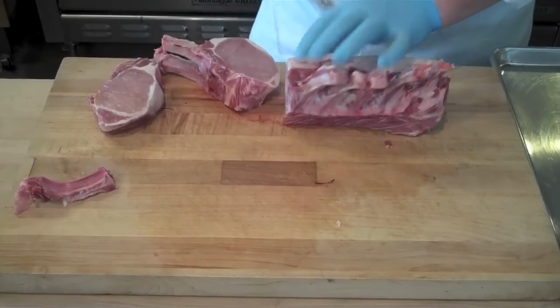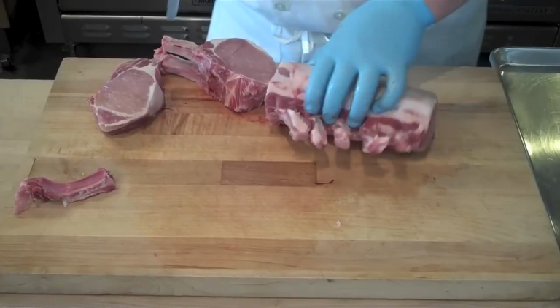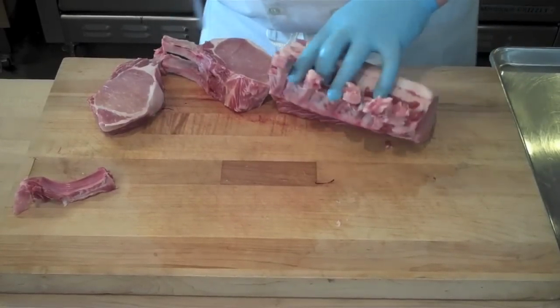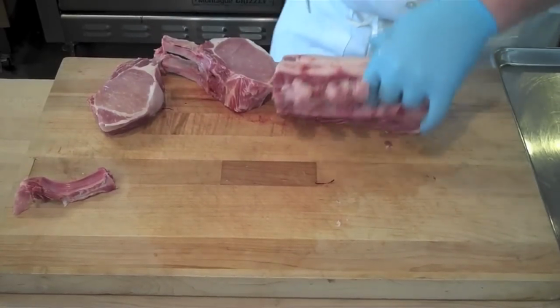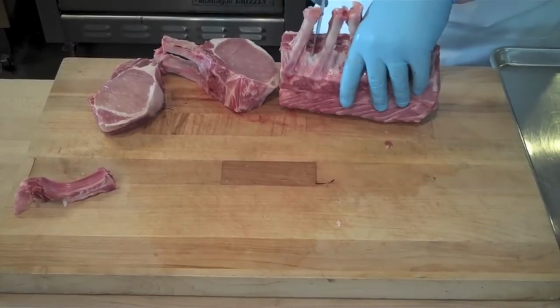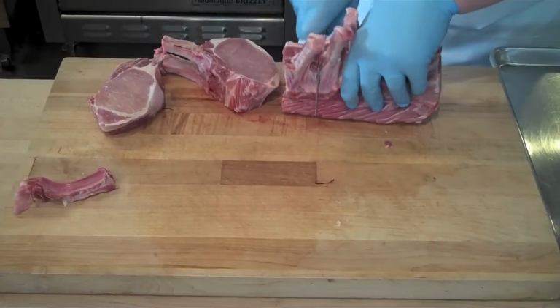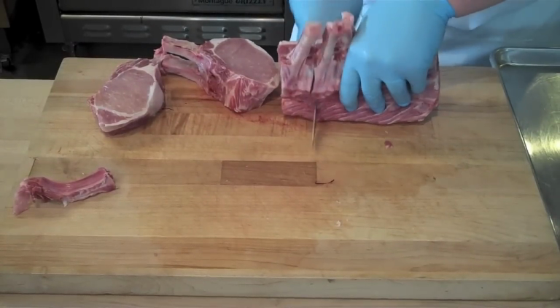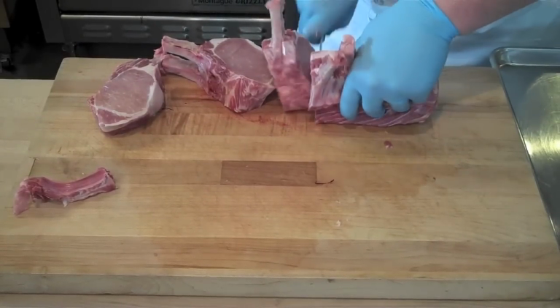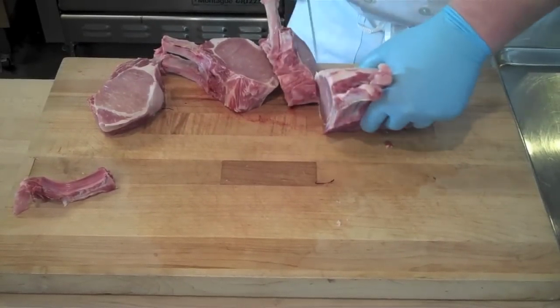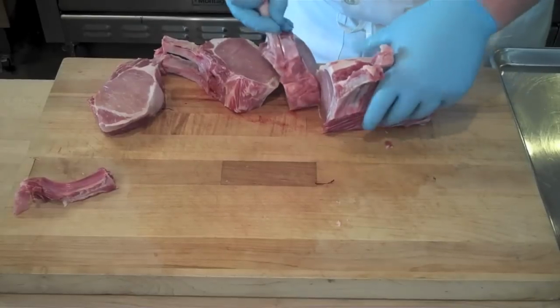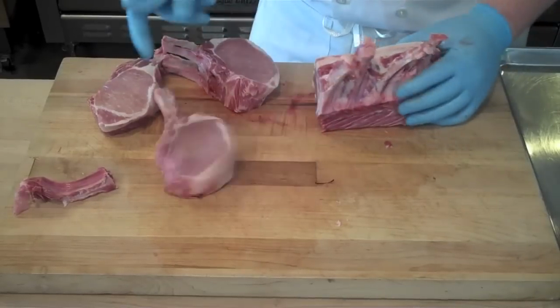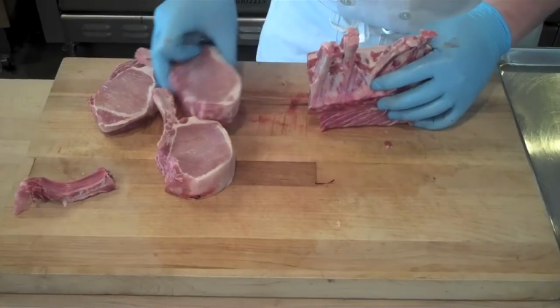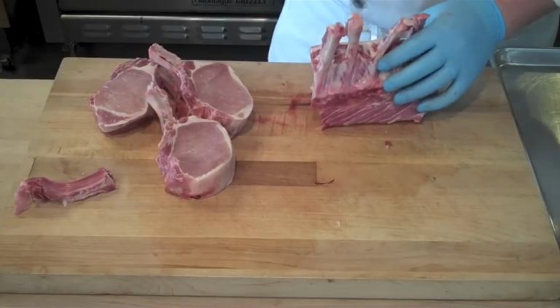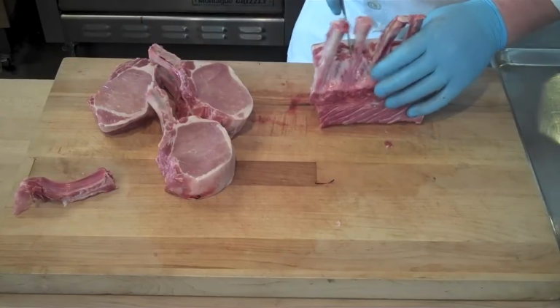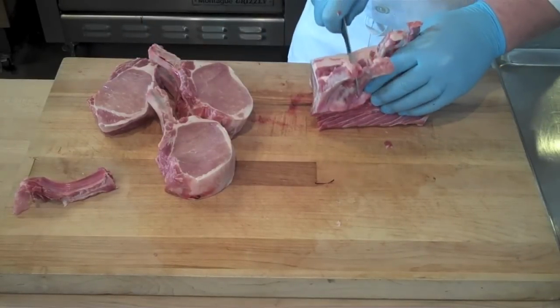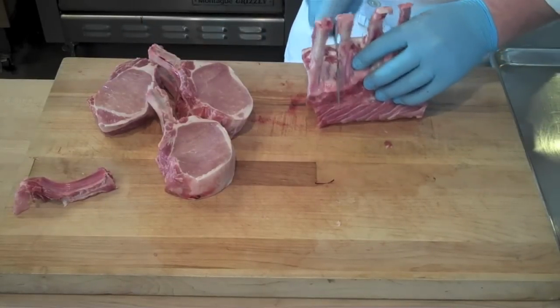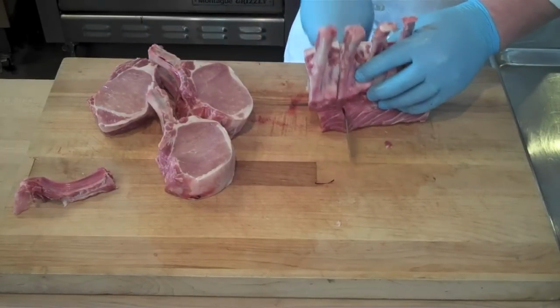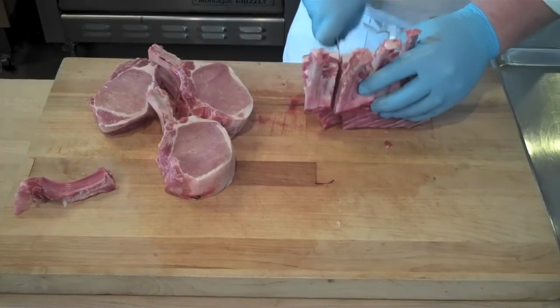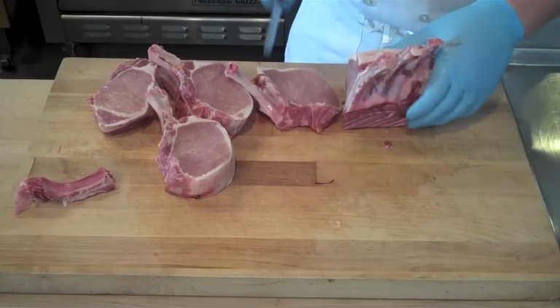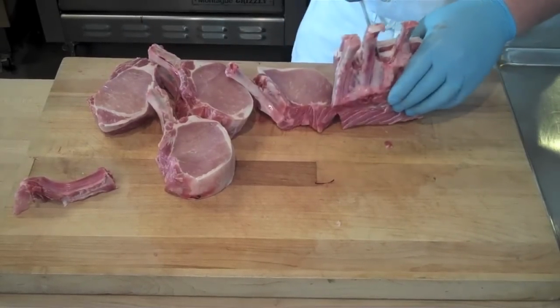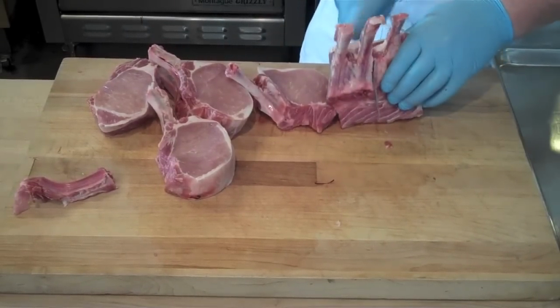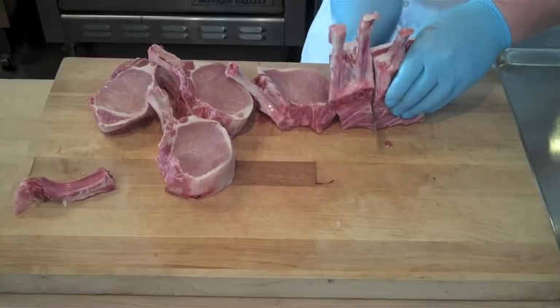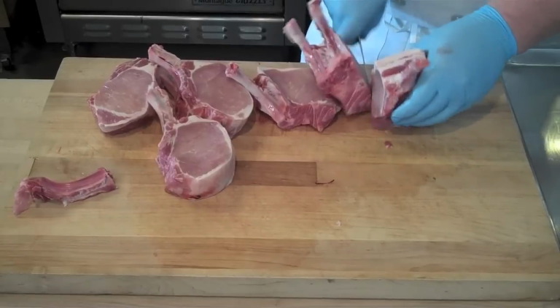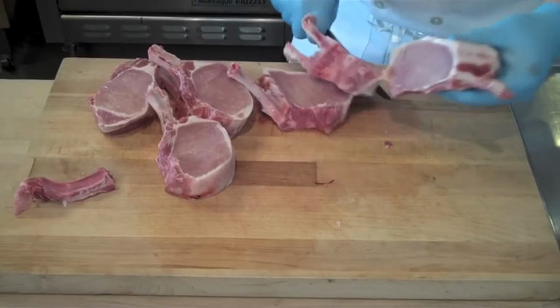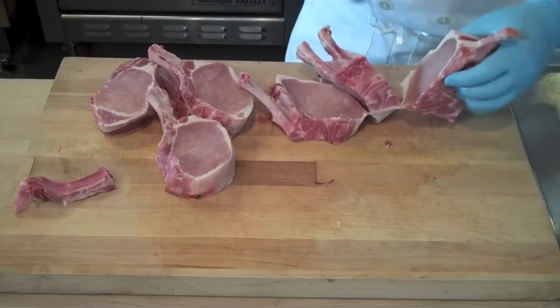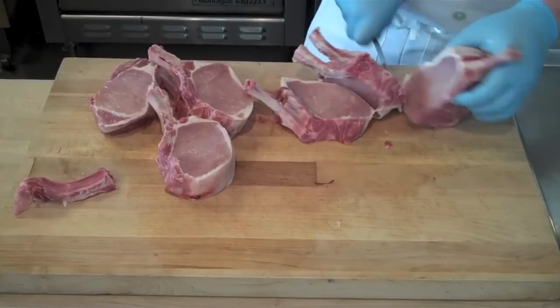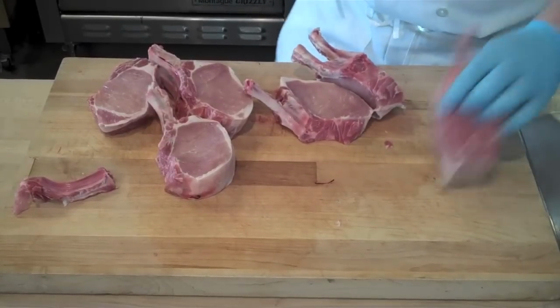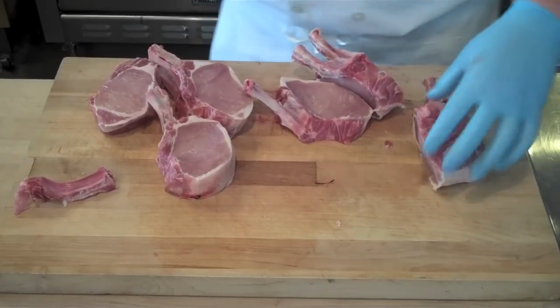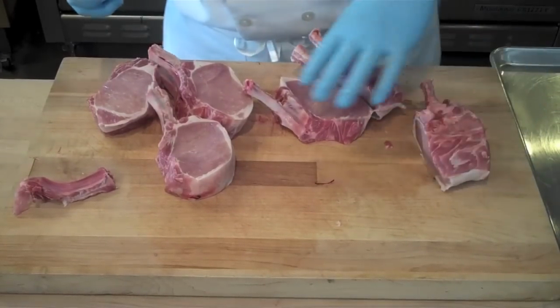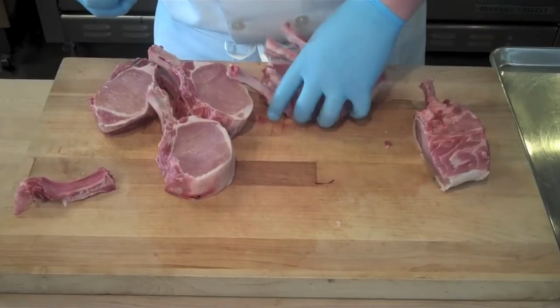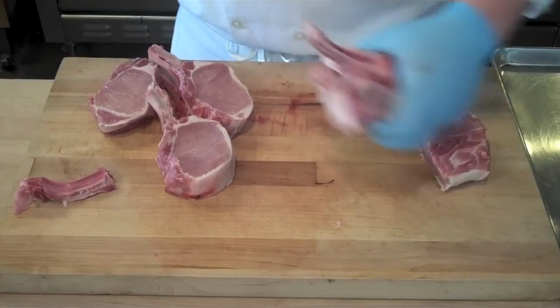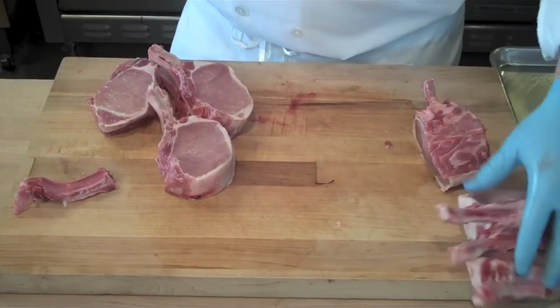Because of the bone structure, I cut a double pork chop right there, and later I'm going to go back and remove one of those bones. I'm going to work my way all the way down the pork rack, and each time I'm going to be flexing my knife towards the nearest bone and using that as a guide.